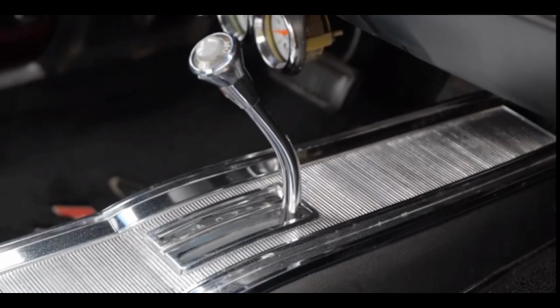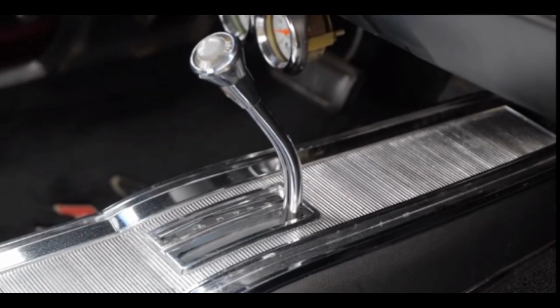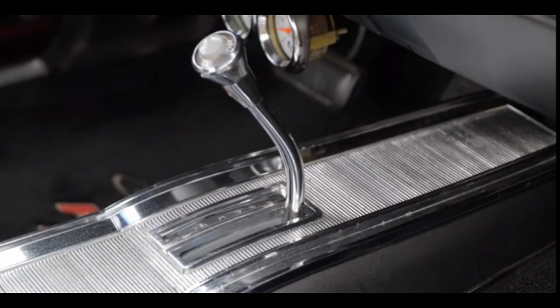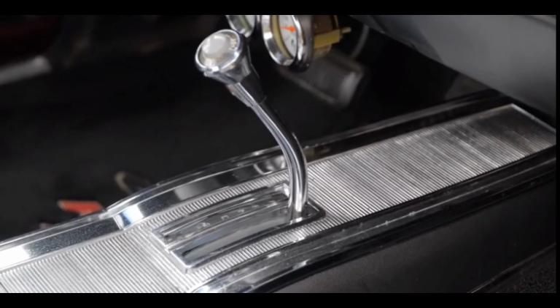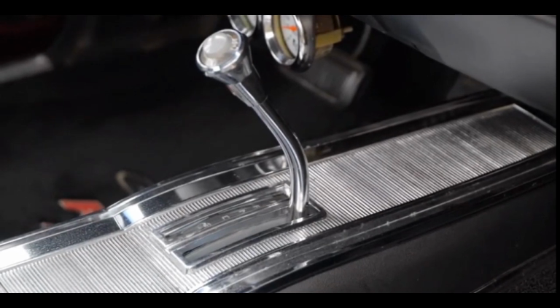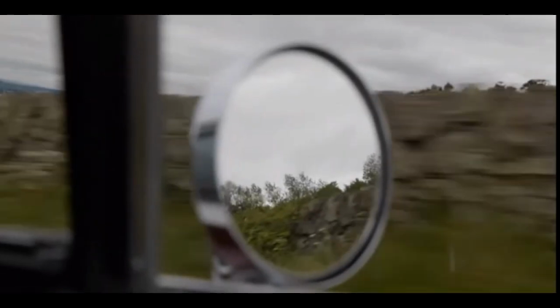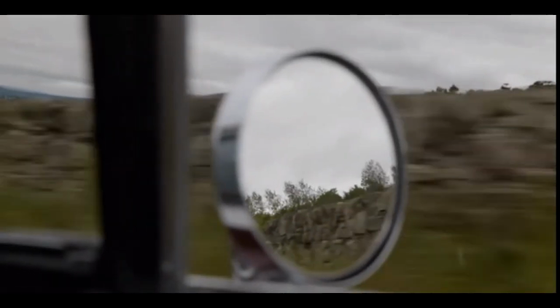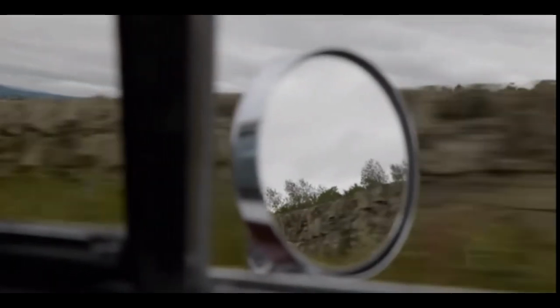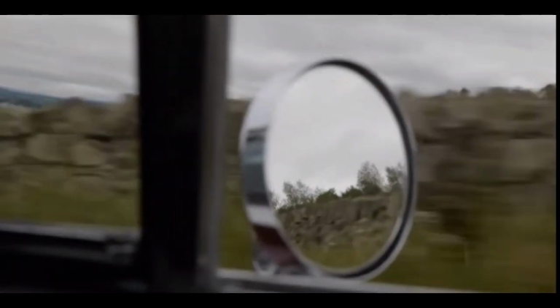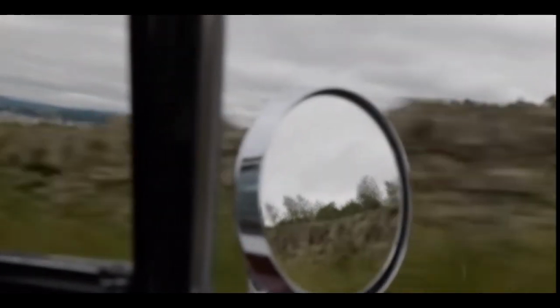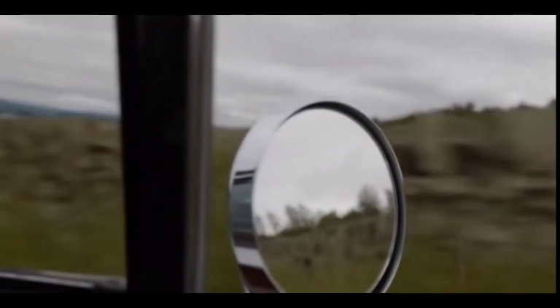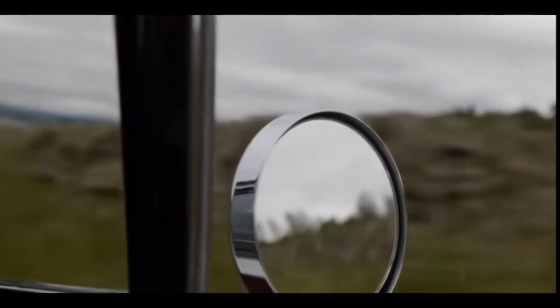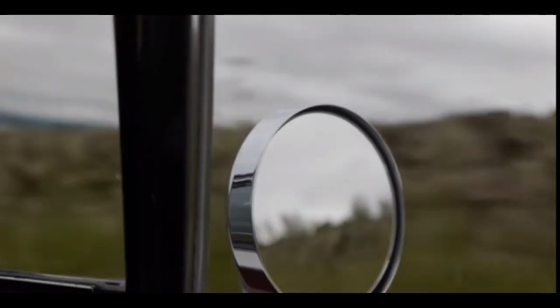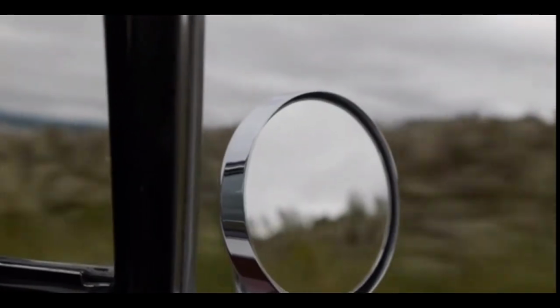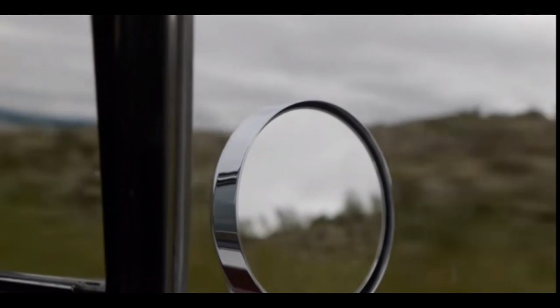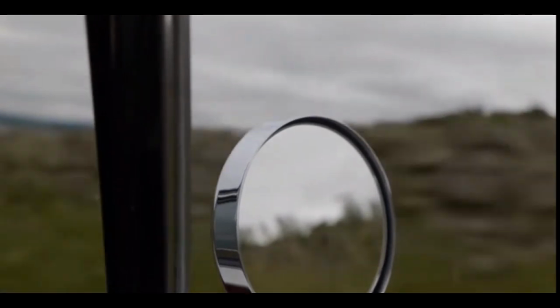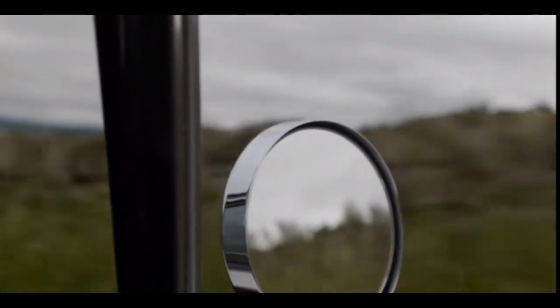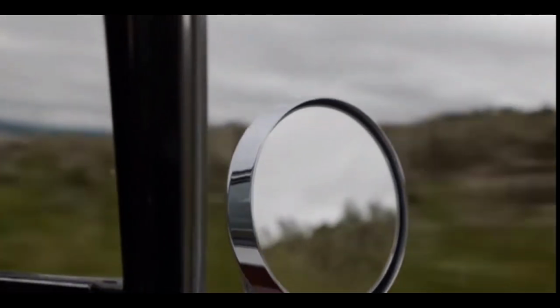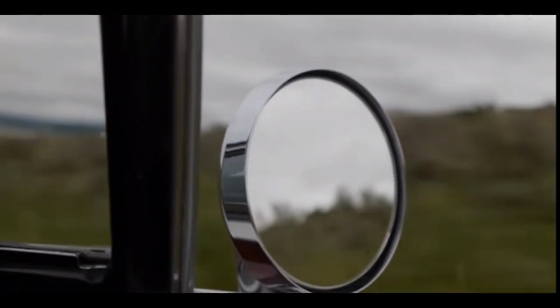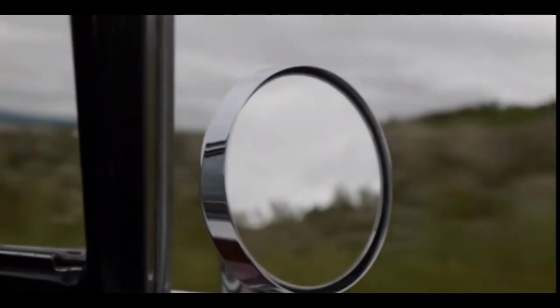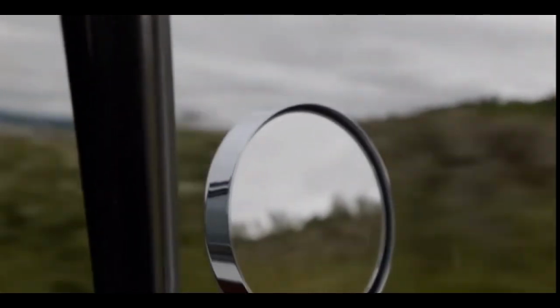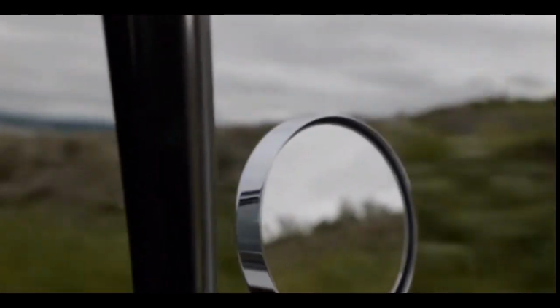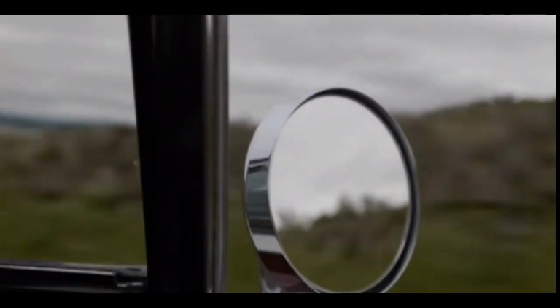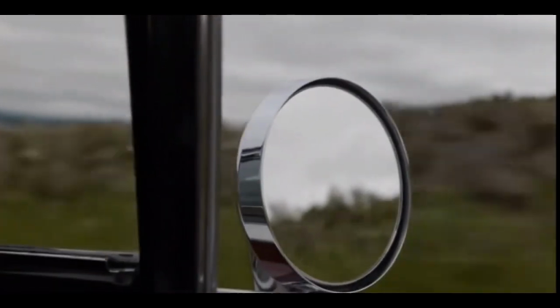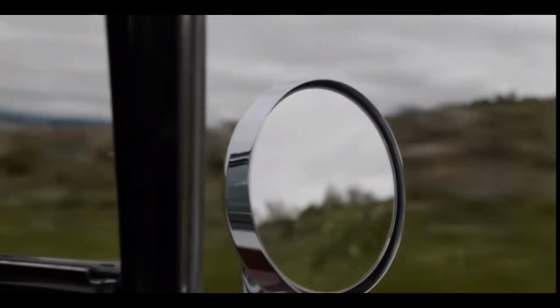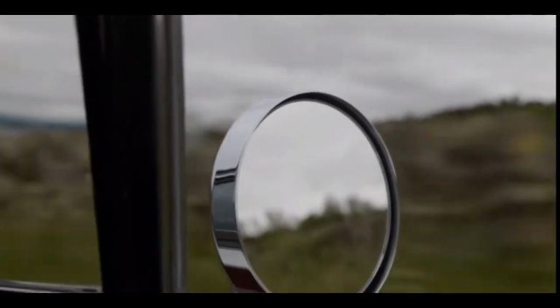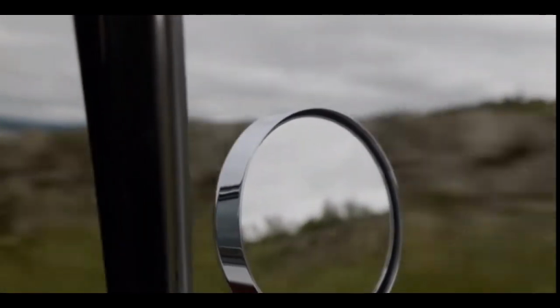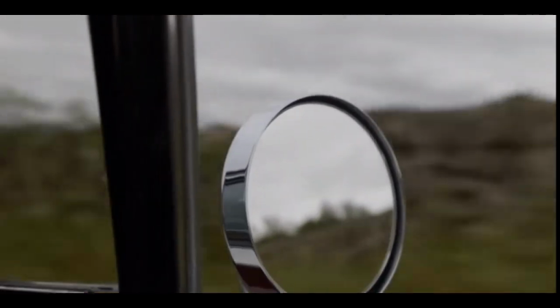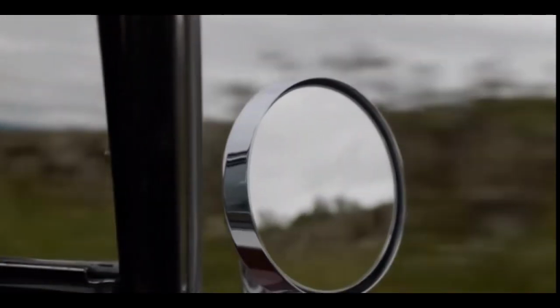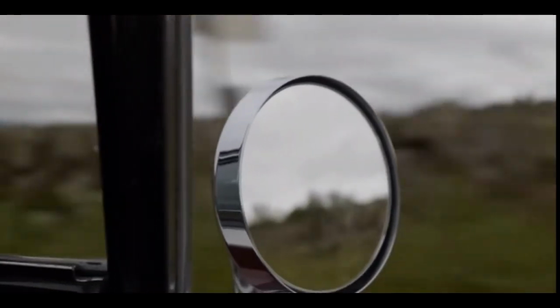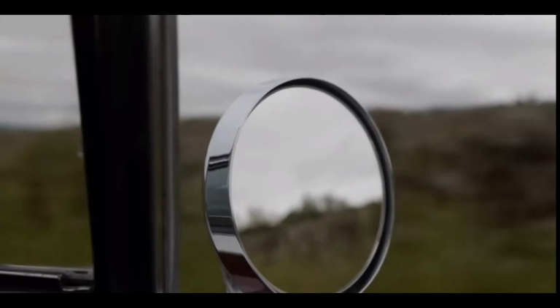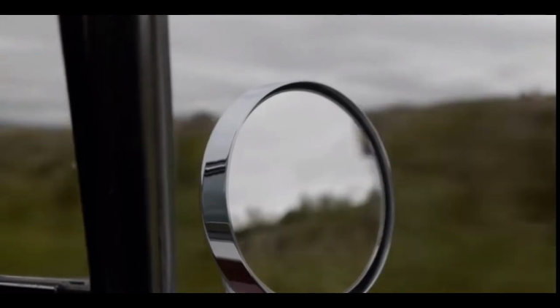The Charger made its debut in mid-1966. It was better looking, but somewhat more expensive, $2,850 to $3,100.